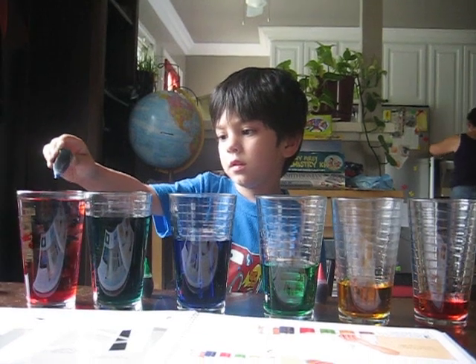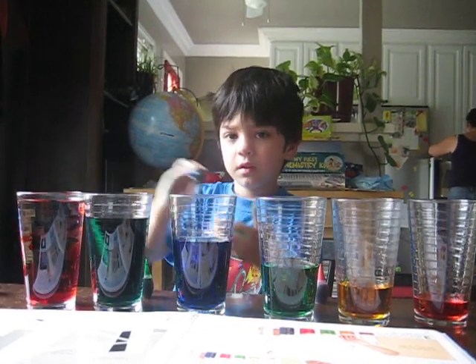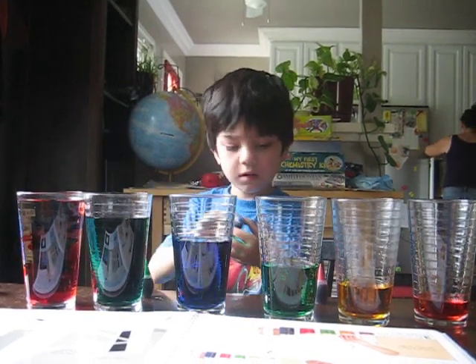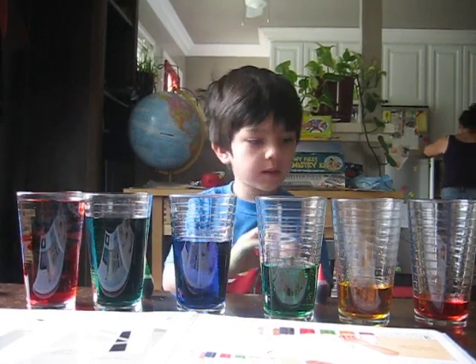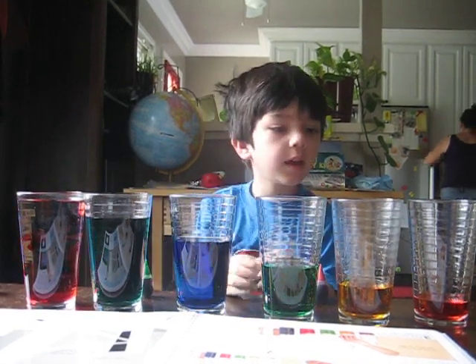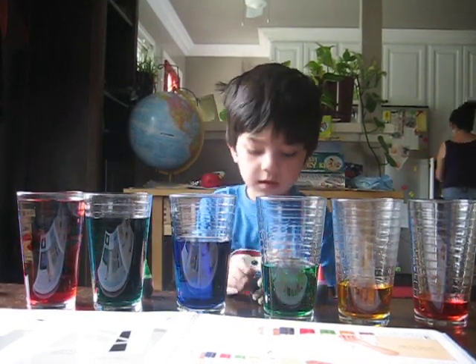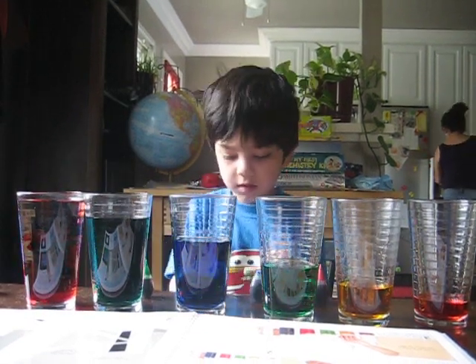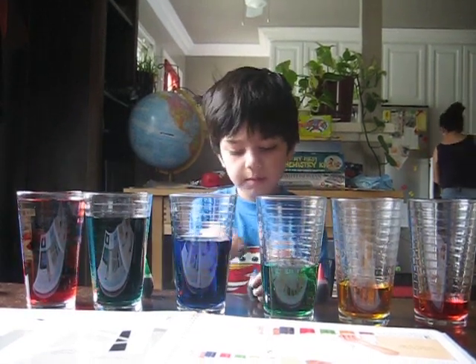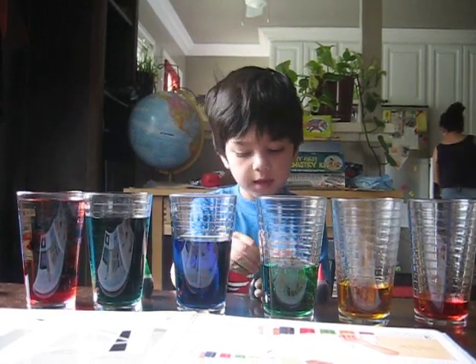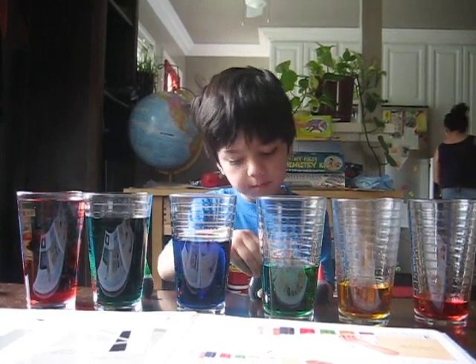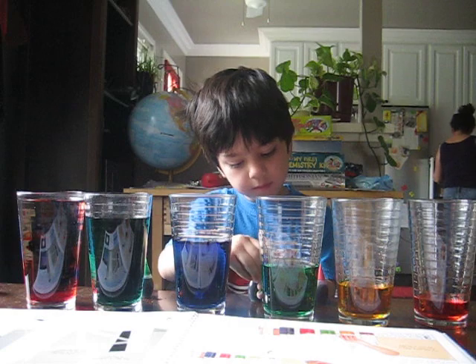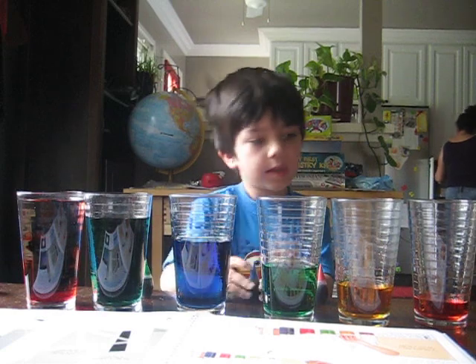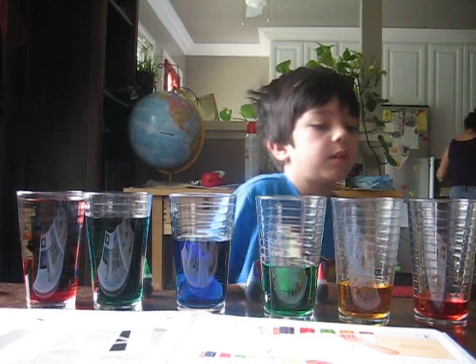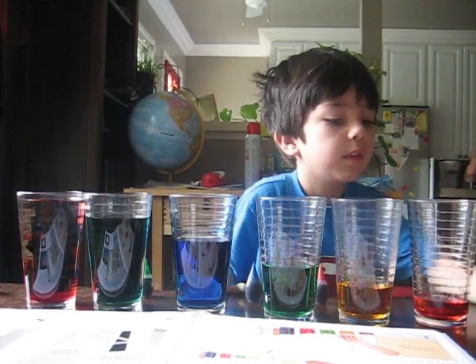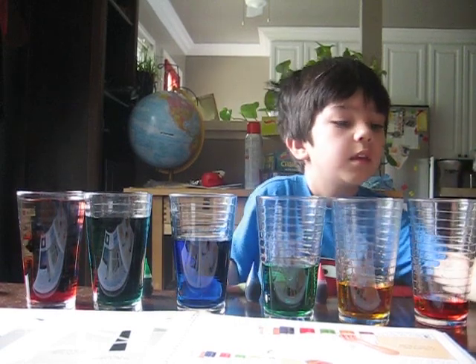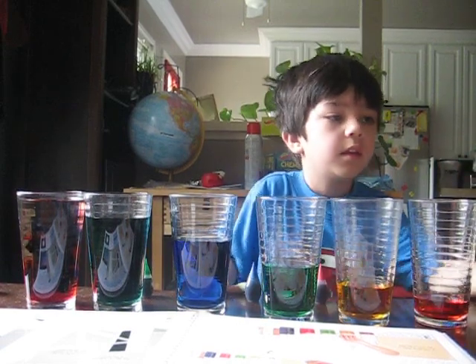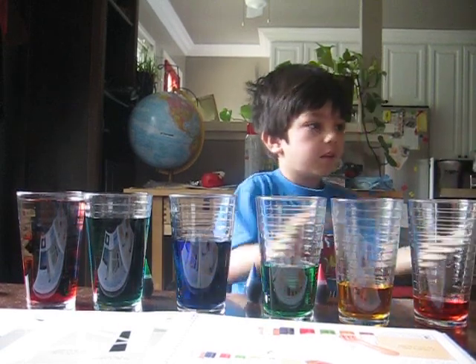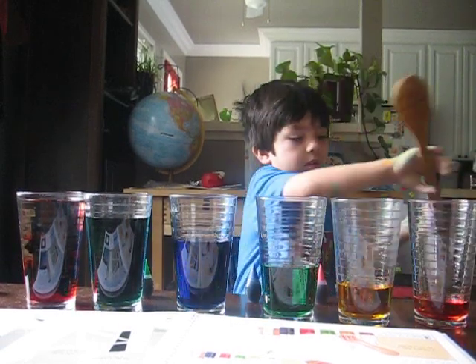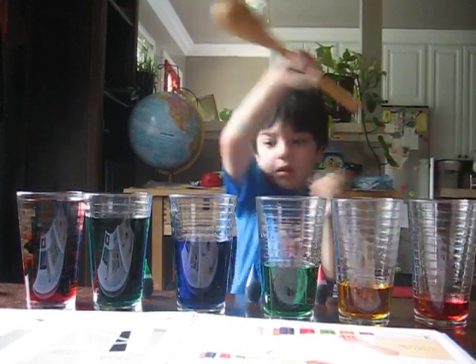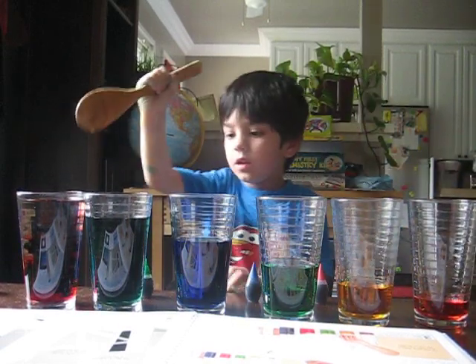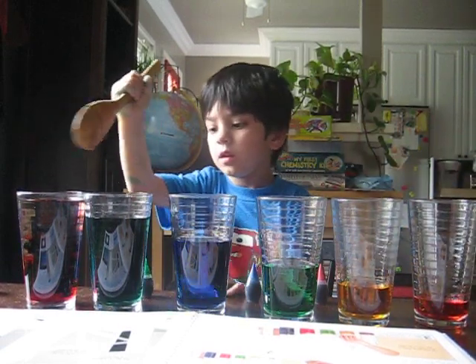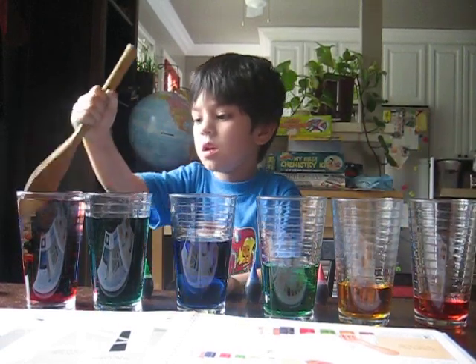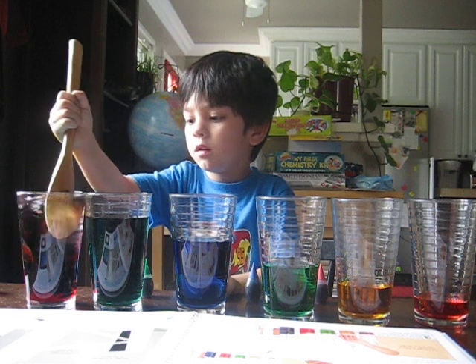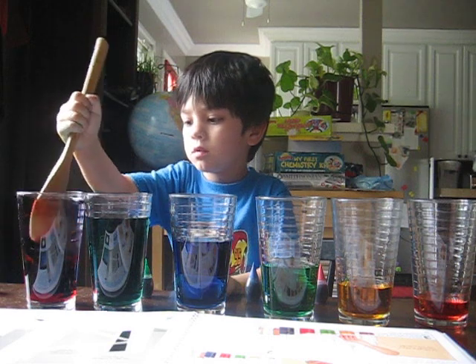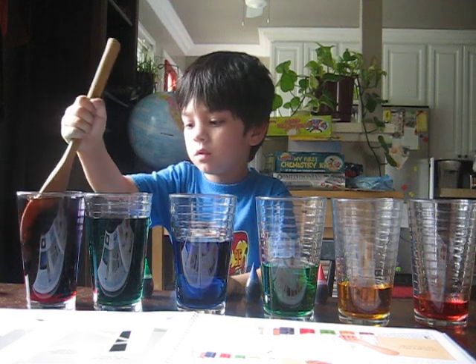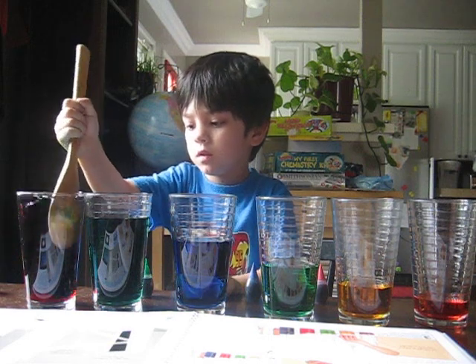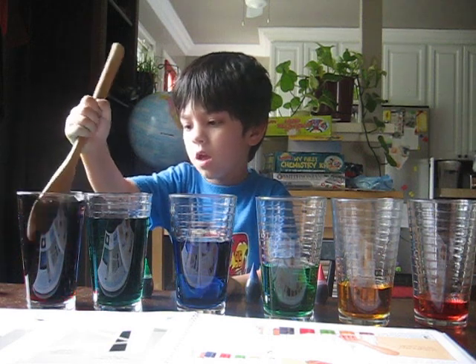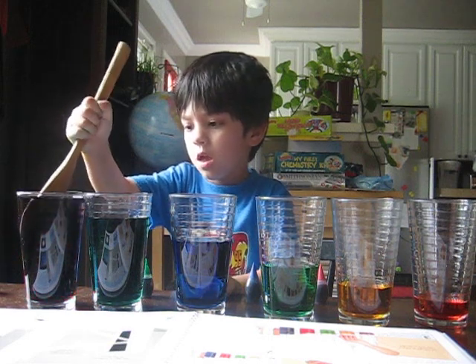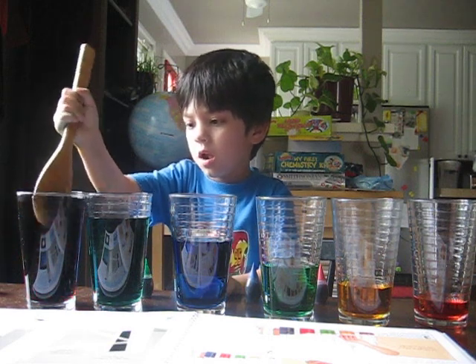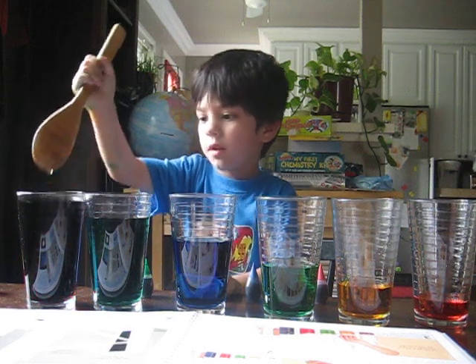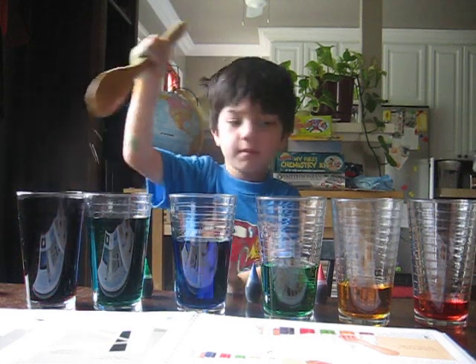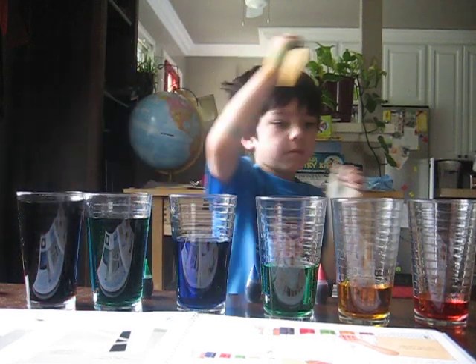Now mix it. Okay. But I have to put the cap on. Yeah, put the cap on first. Real gentle, okay, because it's very full. Good job.